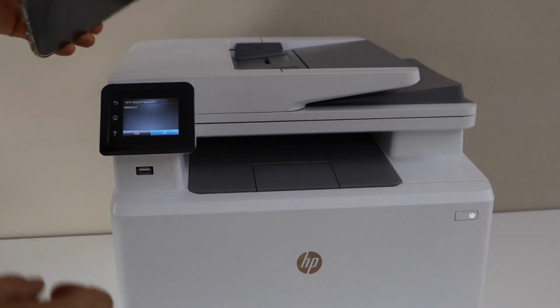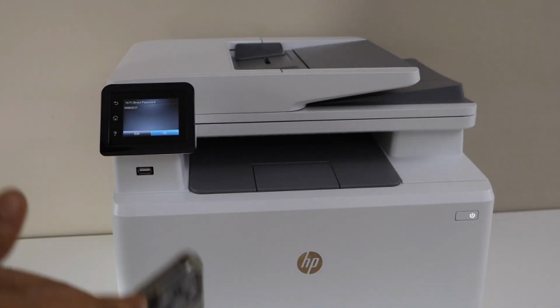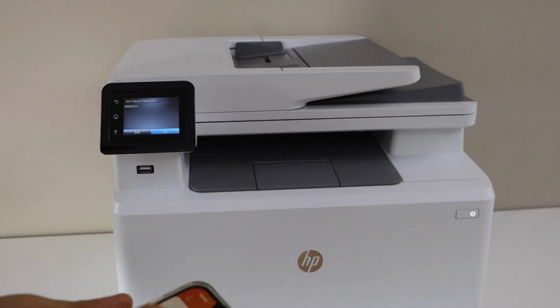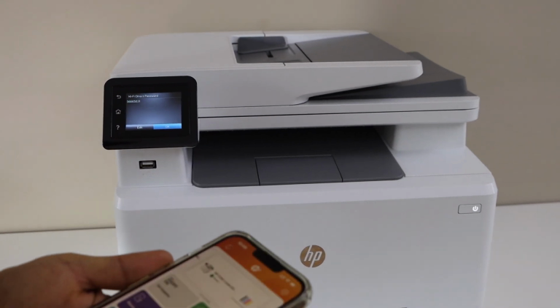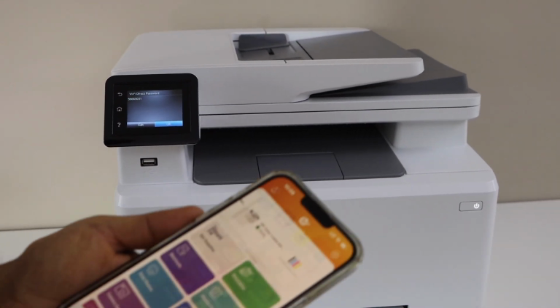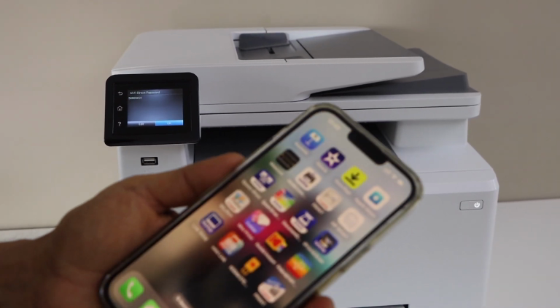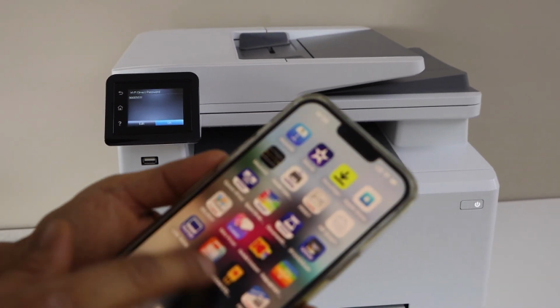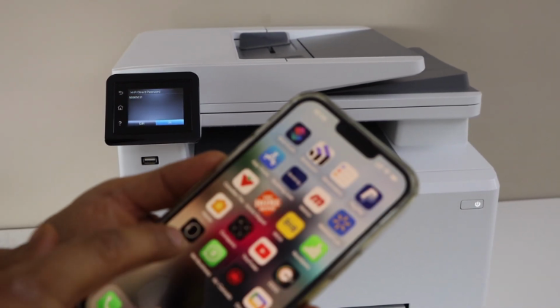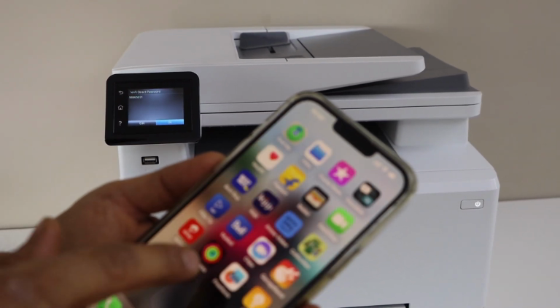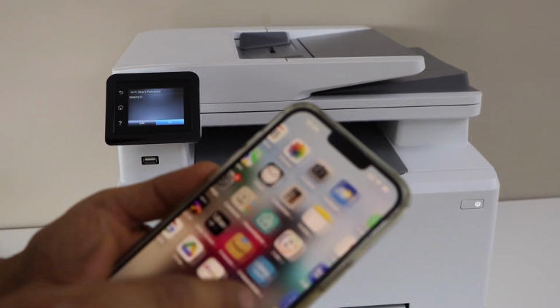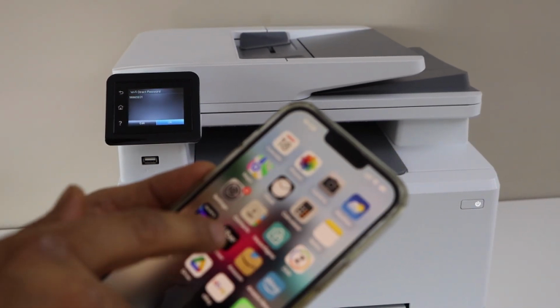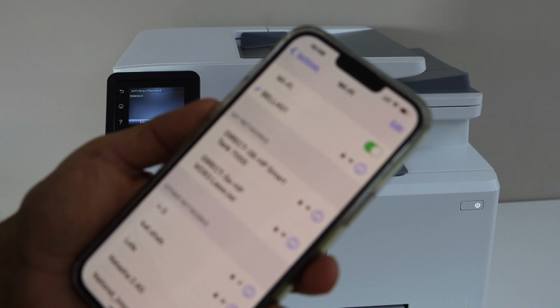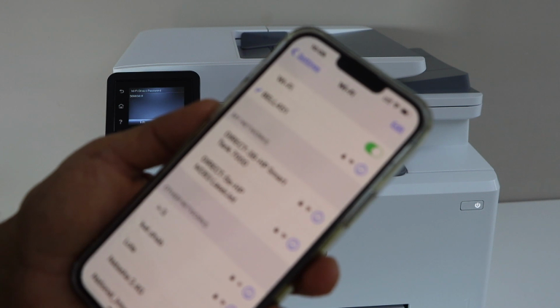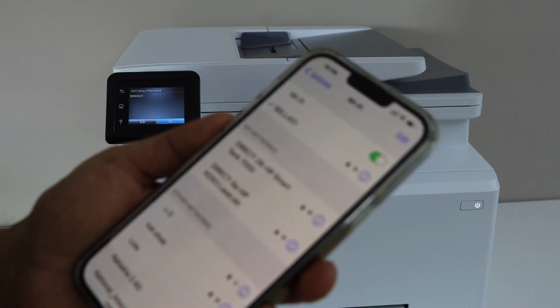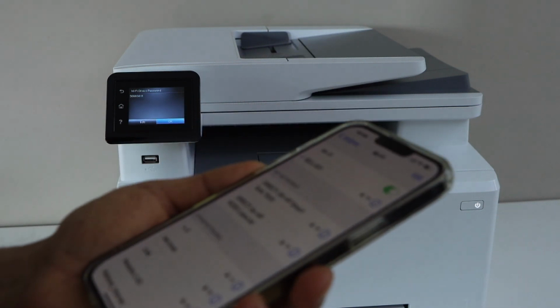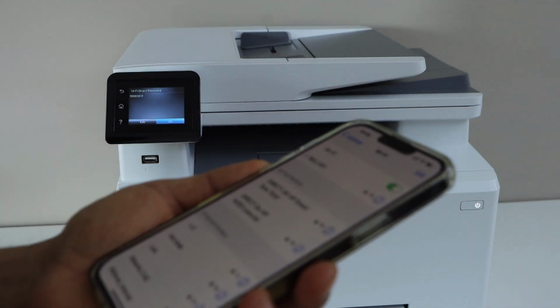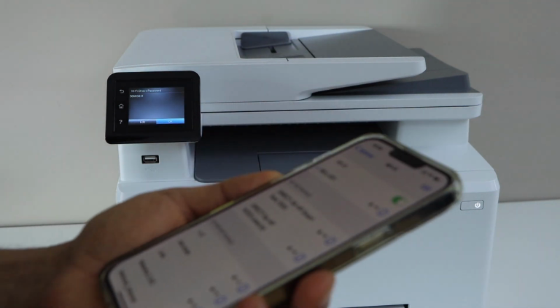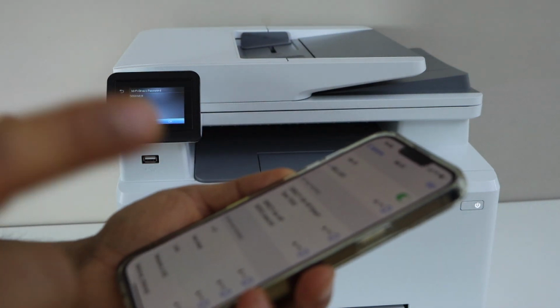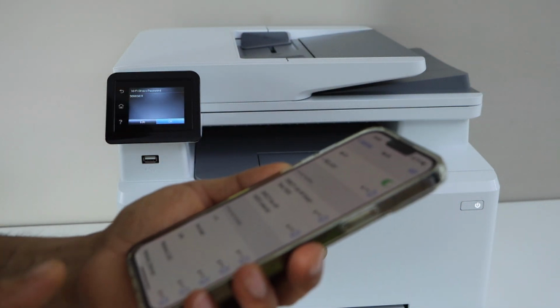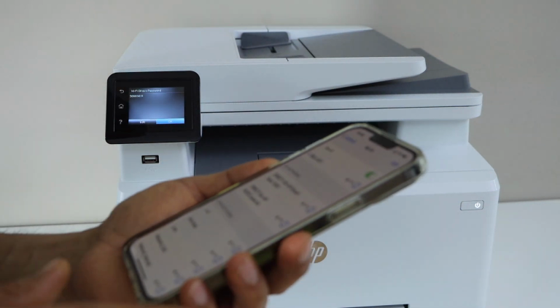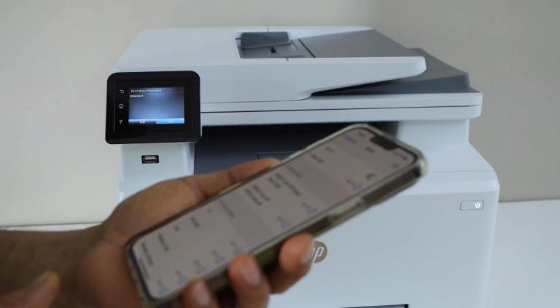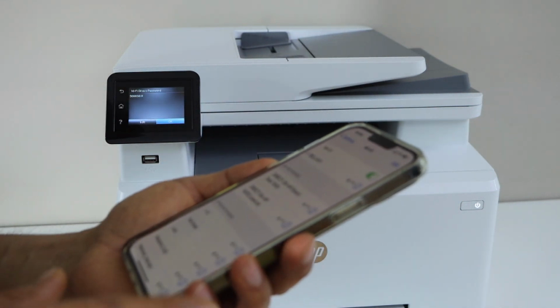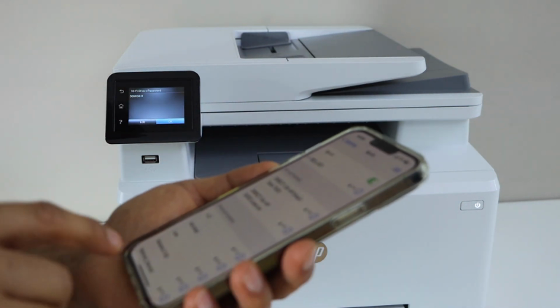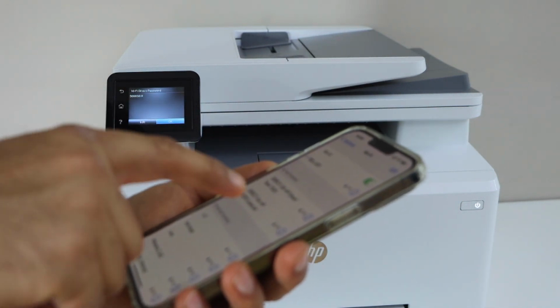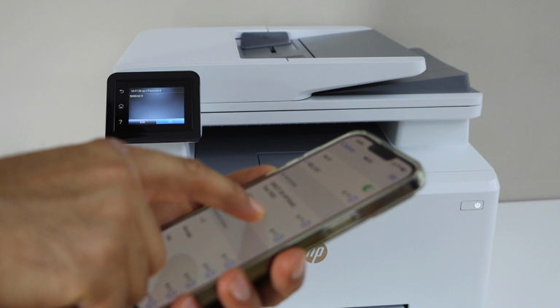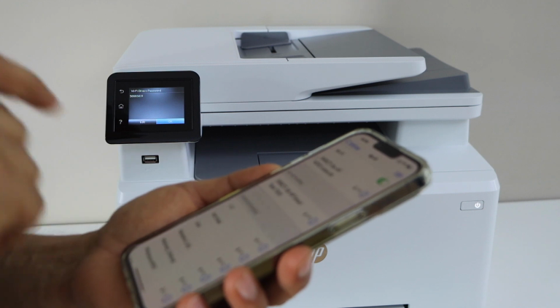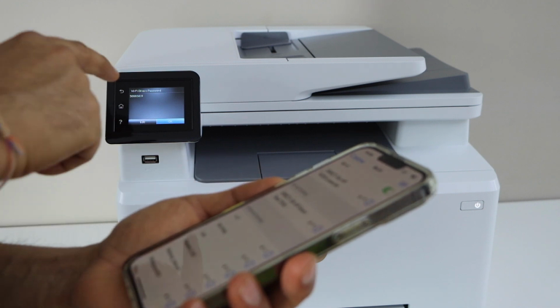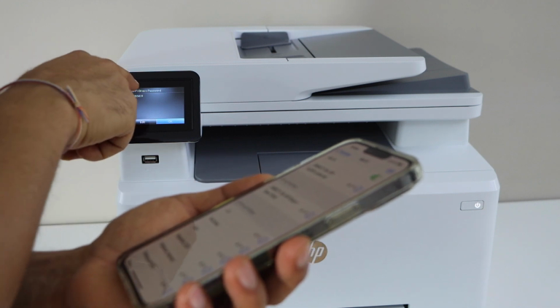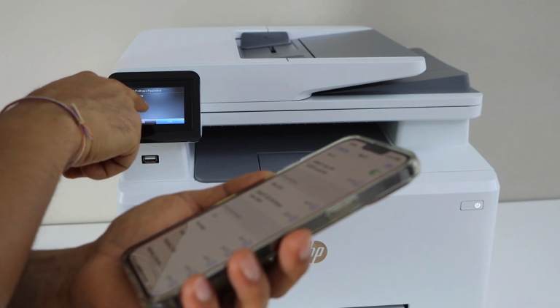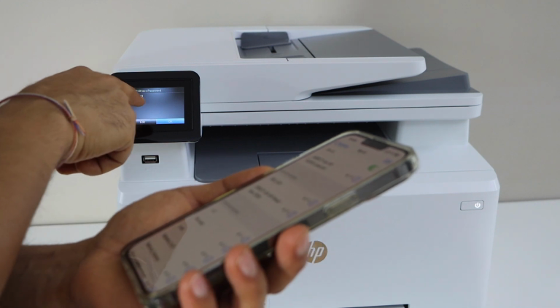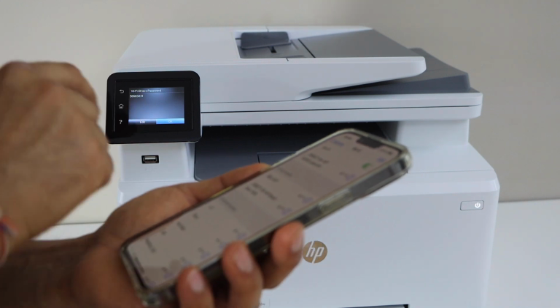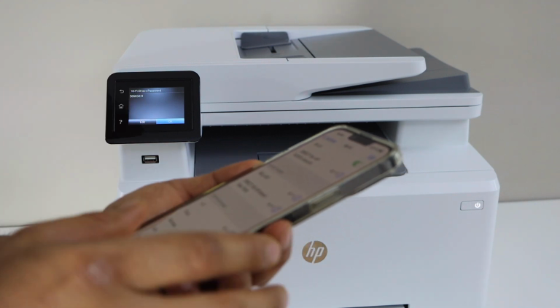Now go to your smartphone and open the Wi-Fi settings. Wait for your printer to show up. Once you see the Direct HP LaserJet printer in the list, select it and enter the password as displayed on the printer screen.